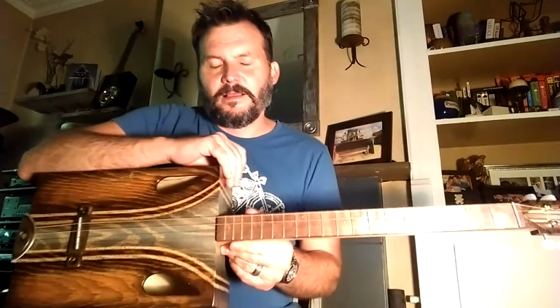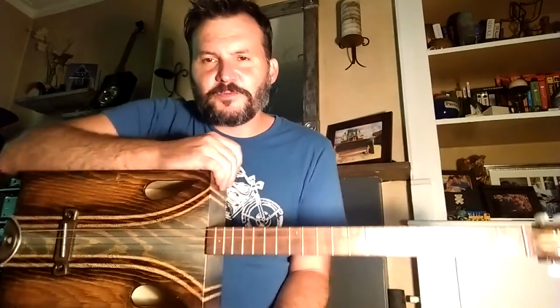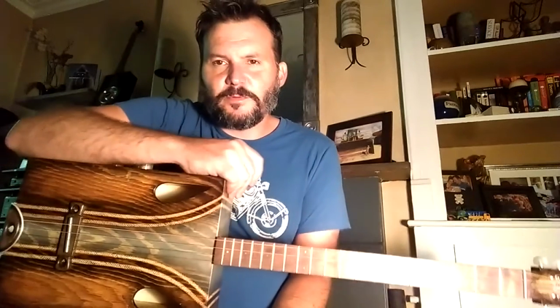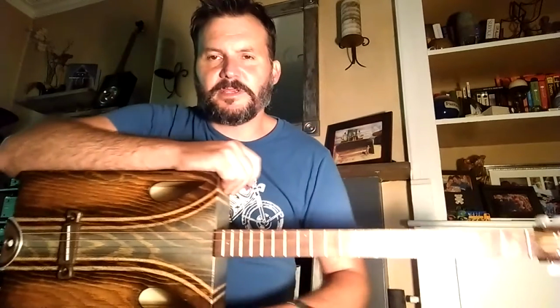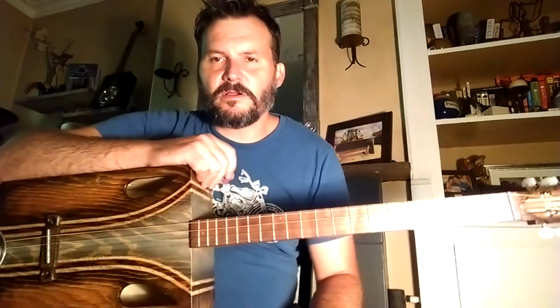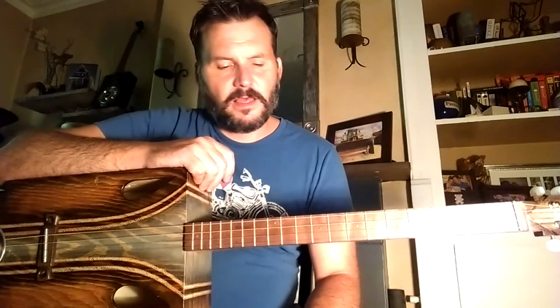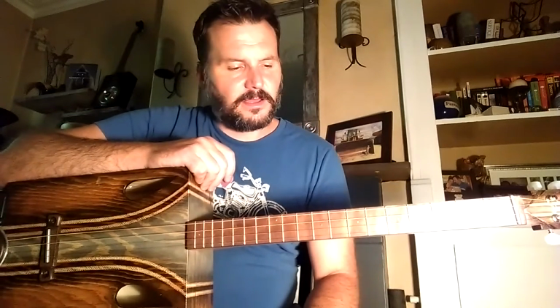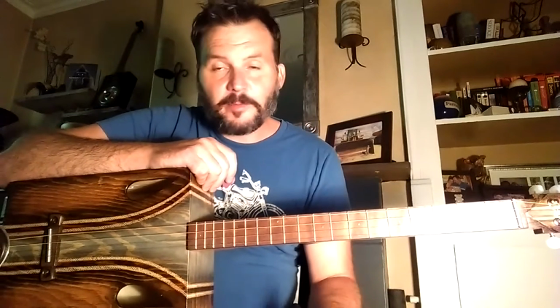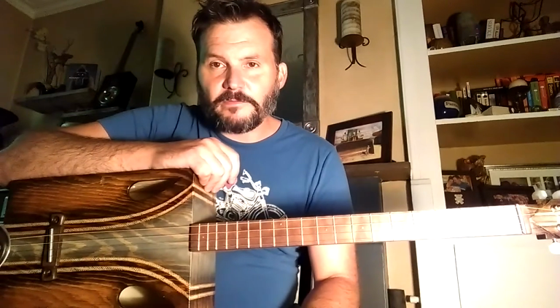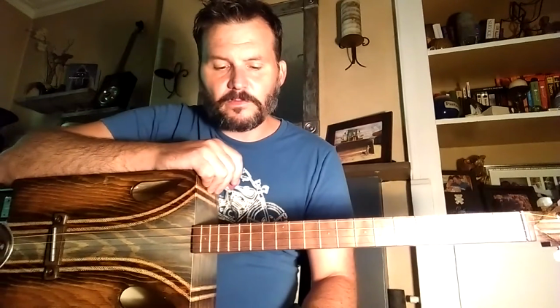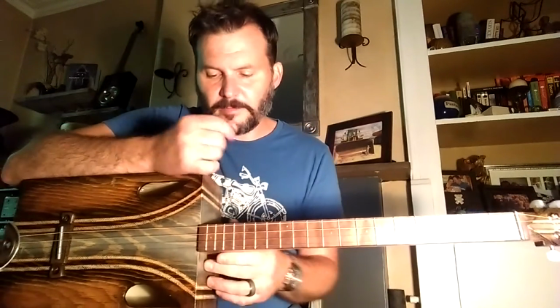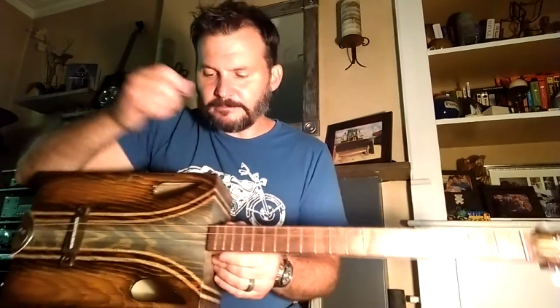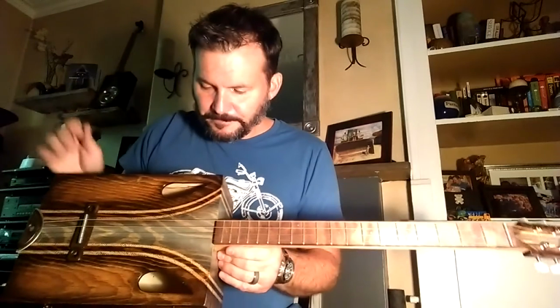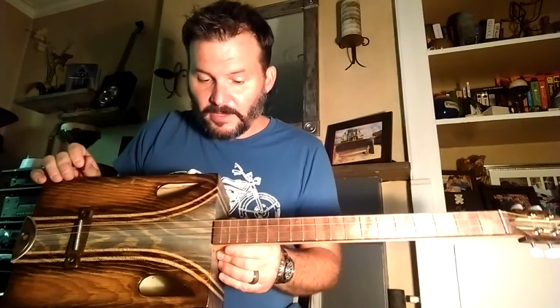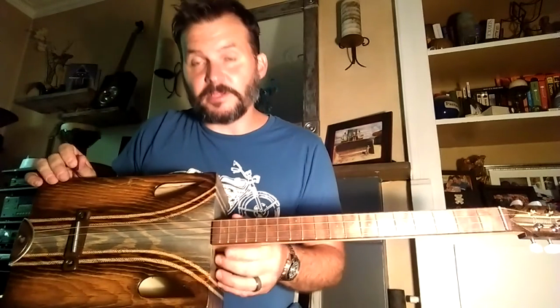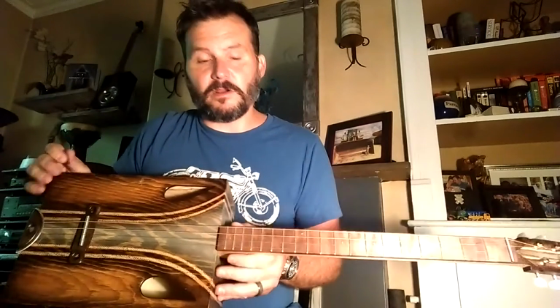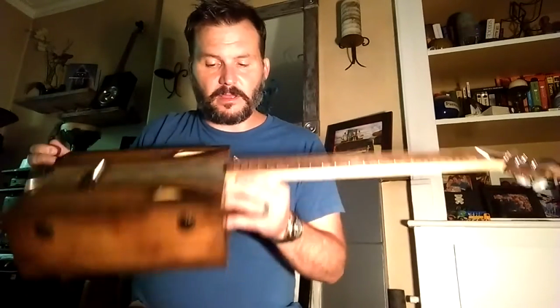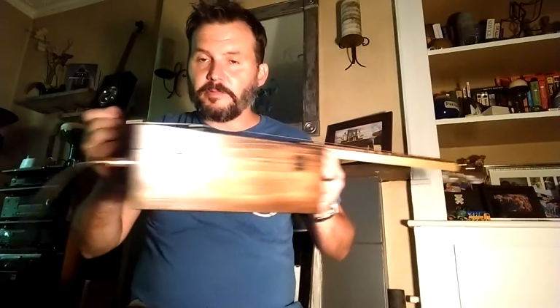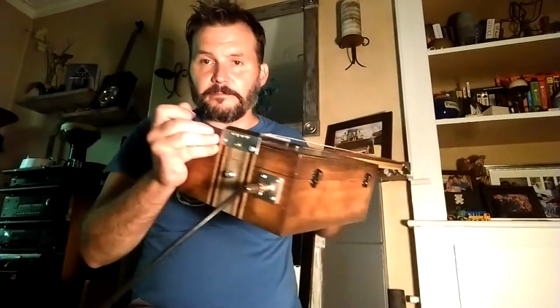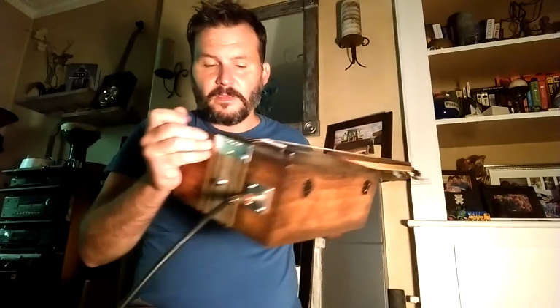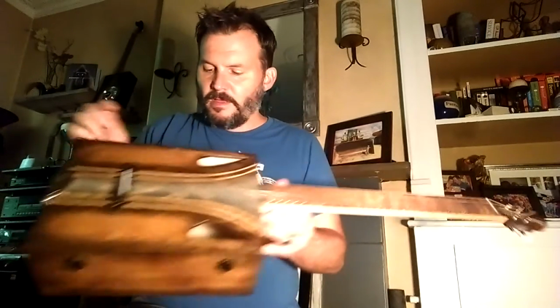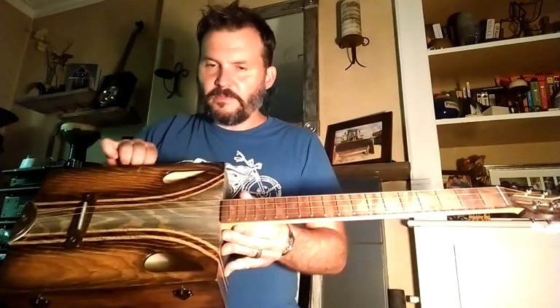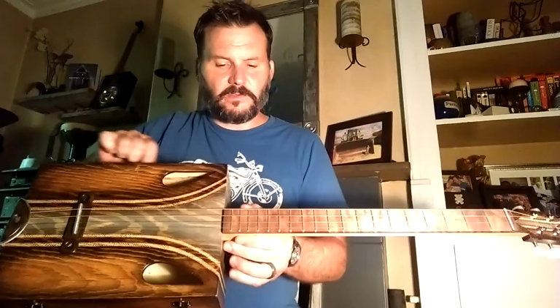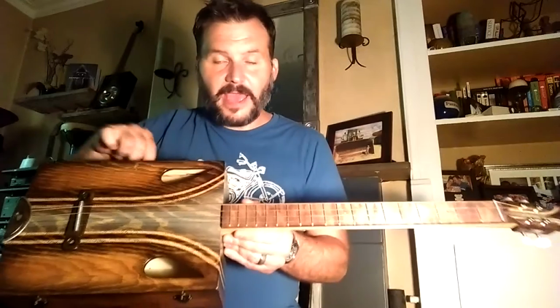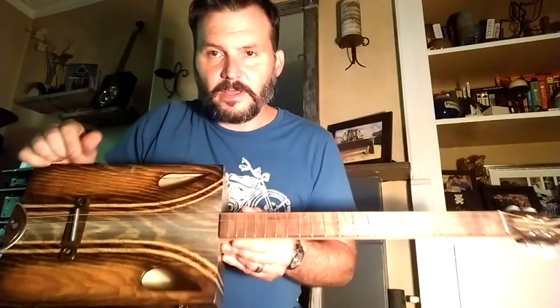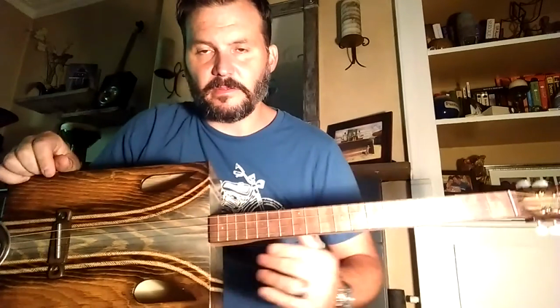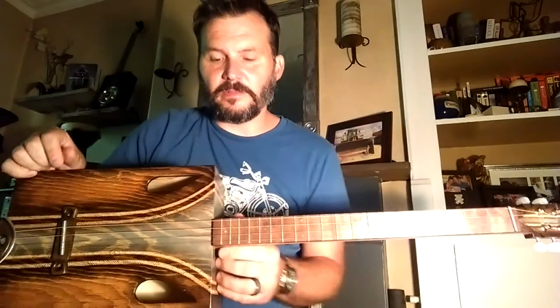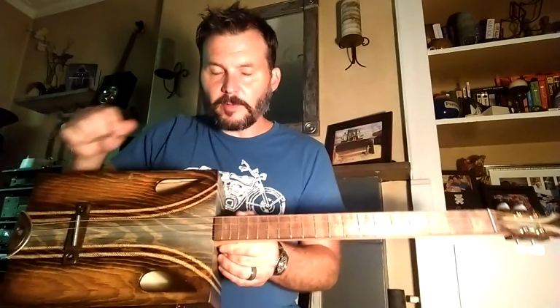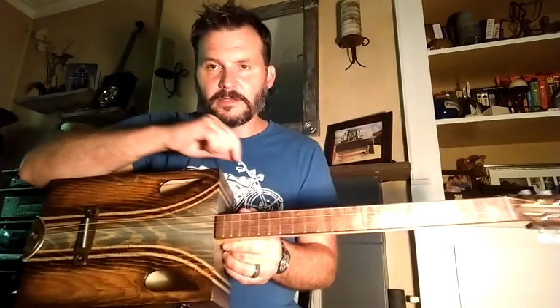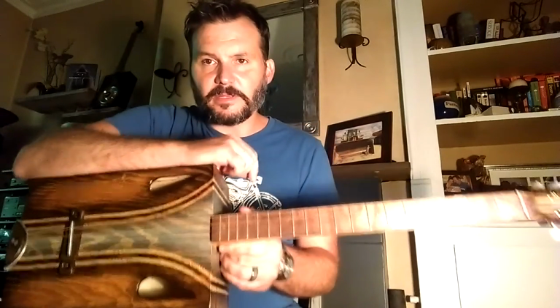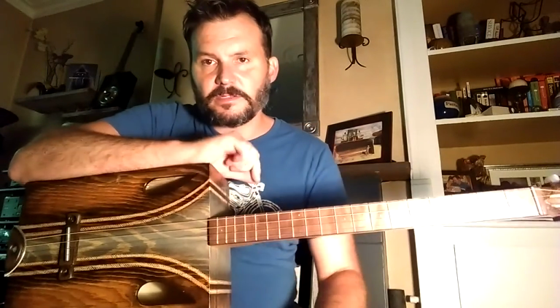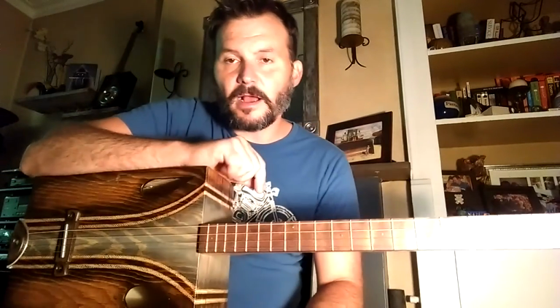Hi, this is Rich with Deep Seed Guitars. Today I'm posting a video to demonstrate a Deep Seed guitar plugged in. This one is called the Castaway and is presently available on DeepSeedGuitars.com.